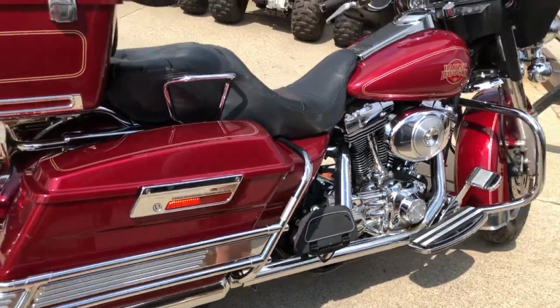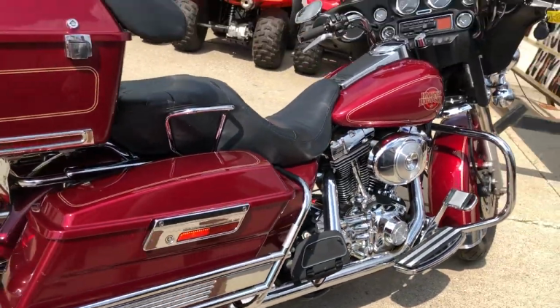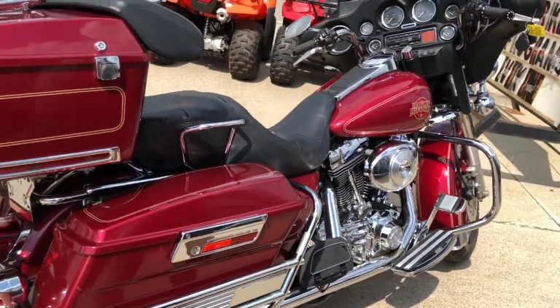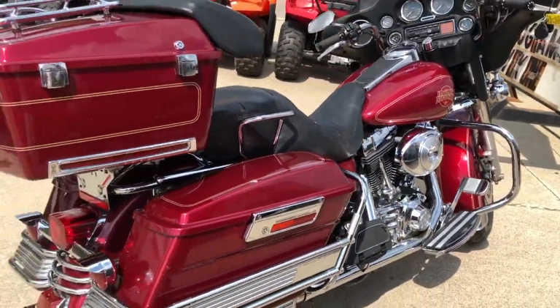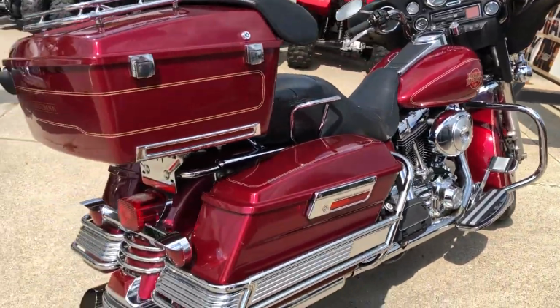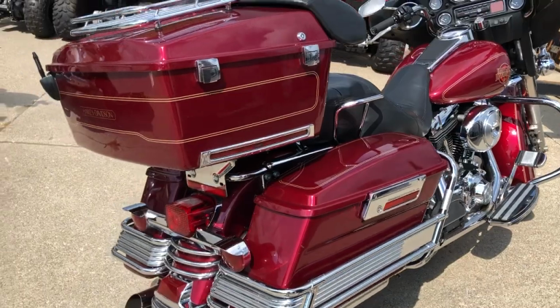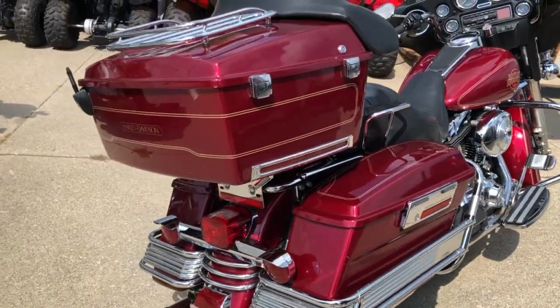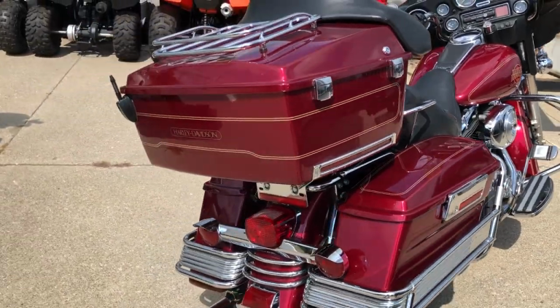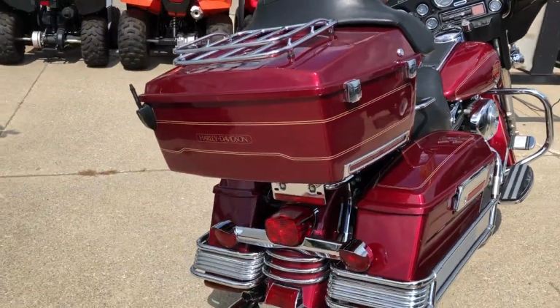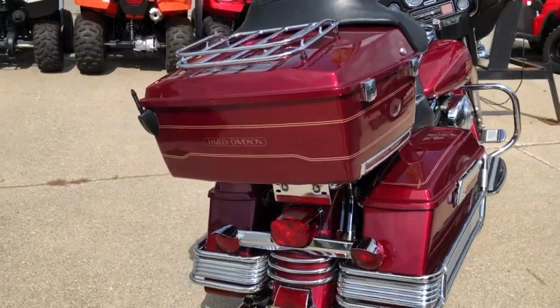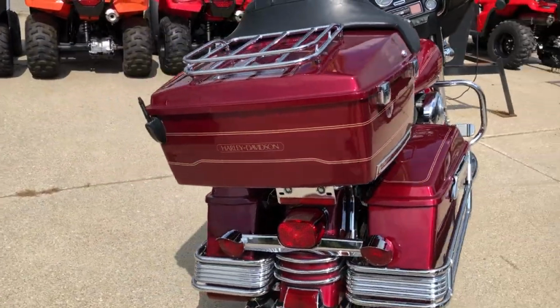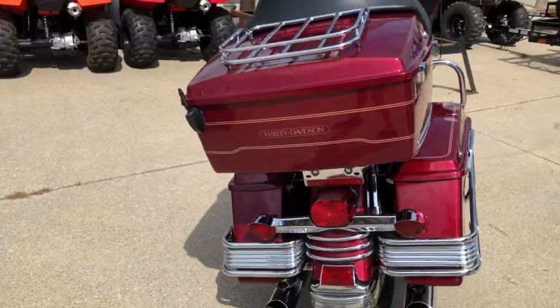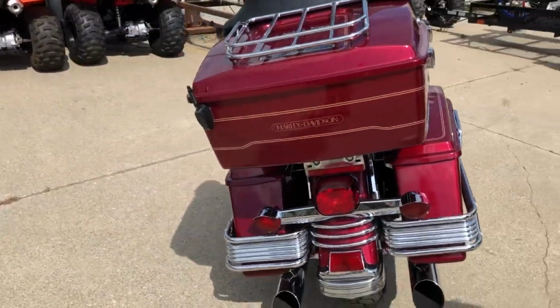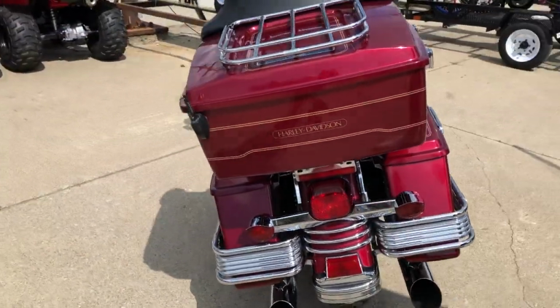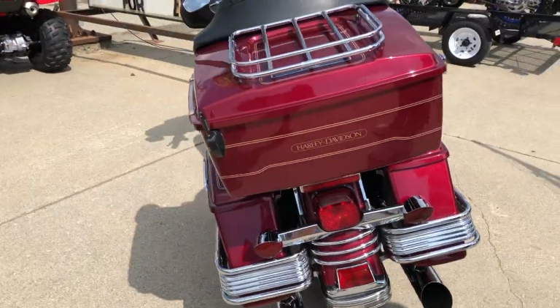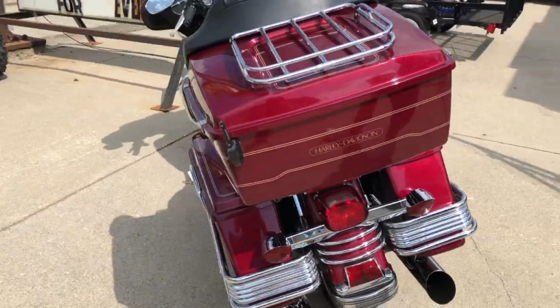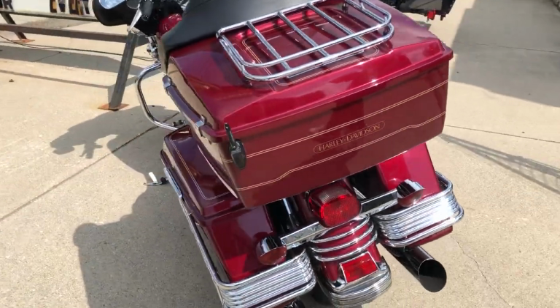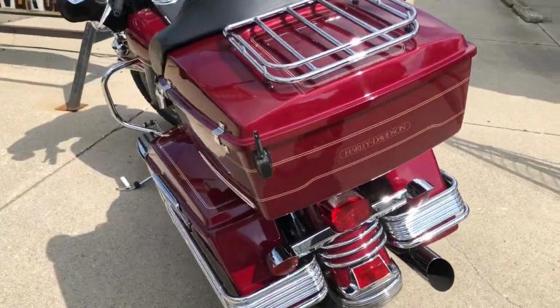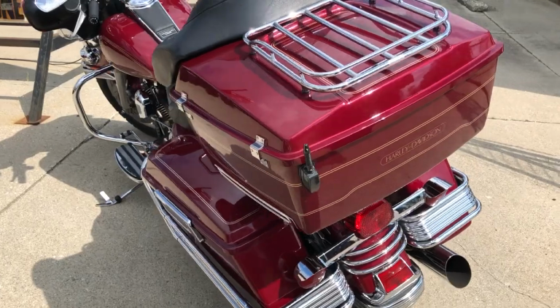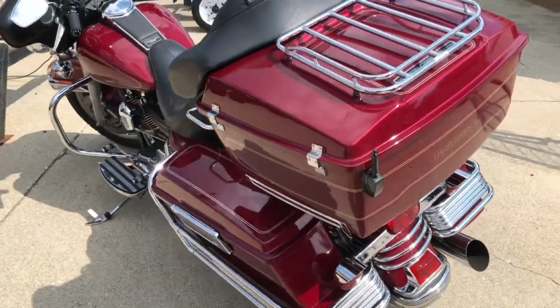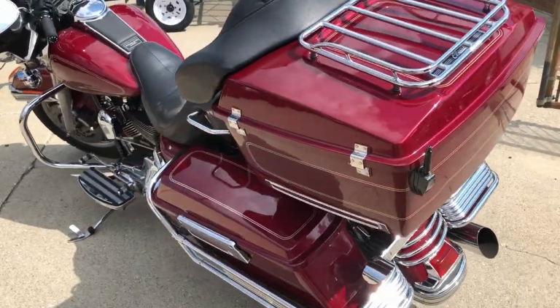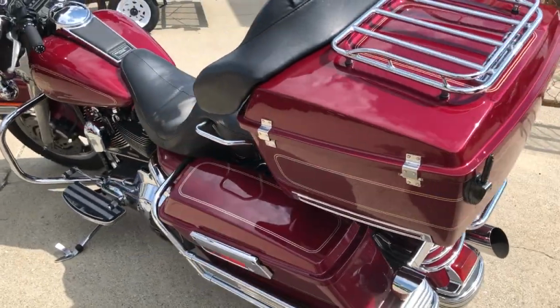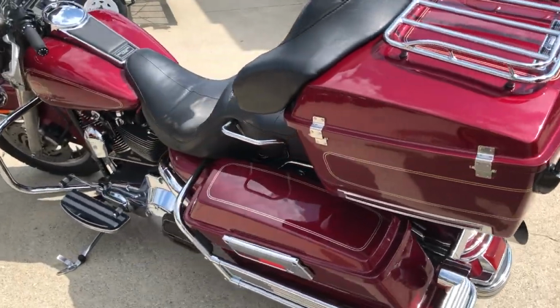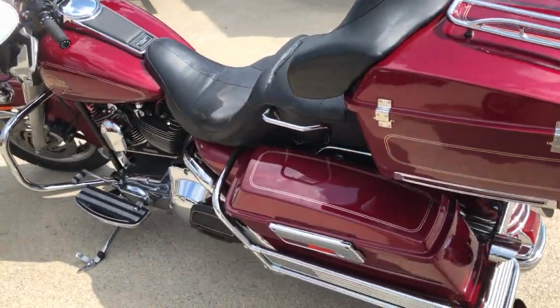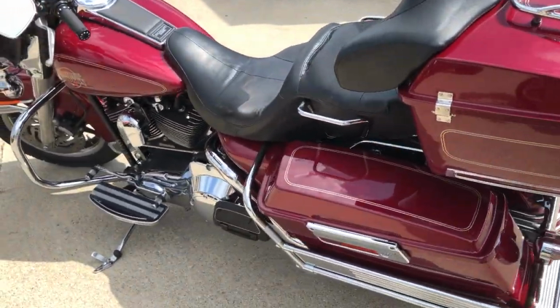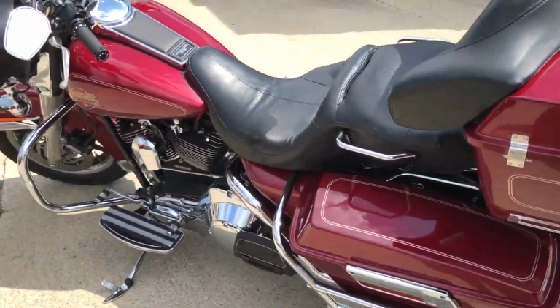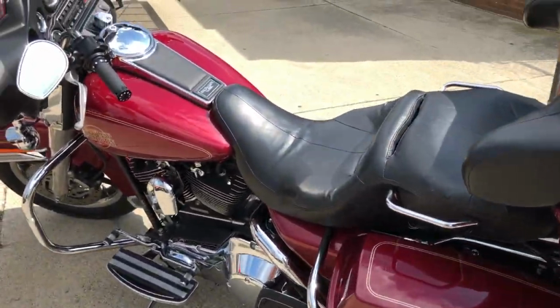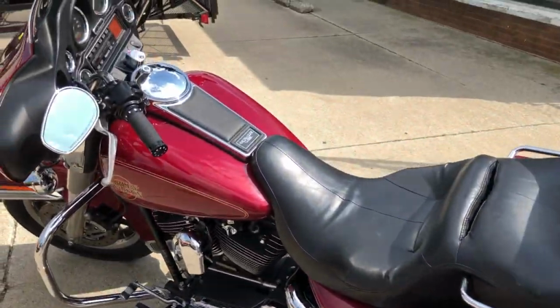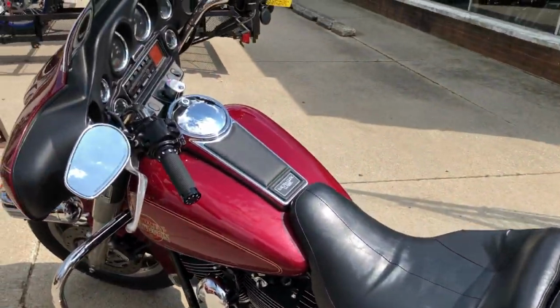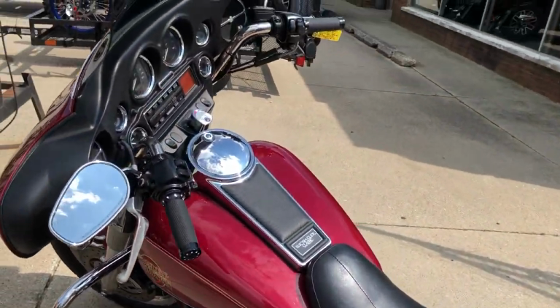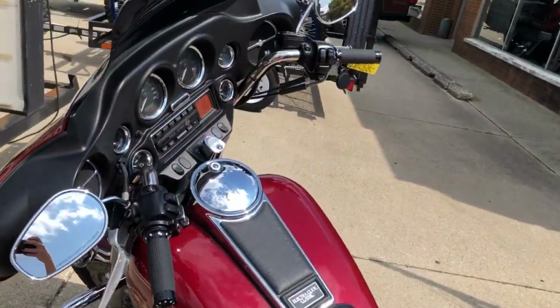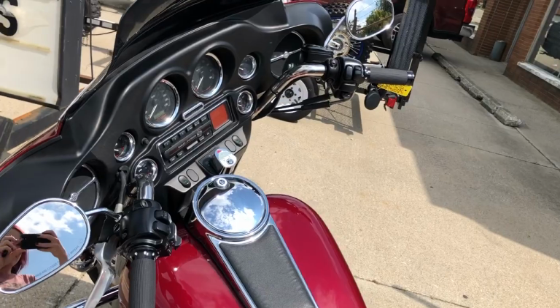This one here is a 2004 Electraglide. Super clean bike, upgraded floorboards, lower controls, and tons of chrome. Runs strong, everything works like it's supposed to. Nice clean bike for an older floor.